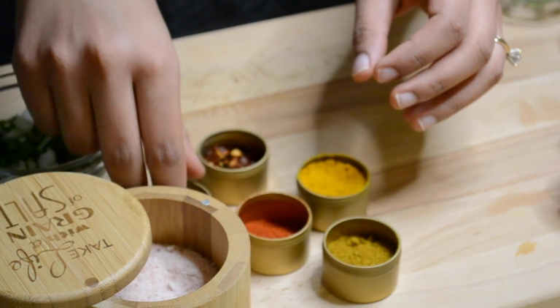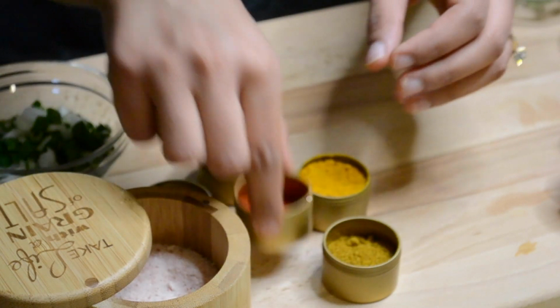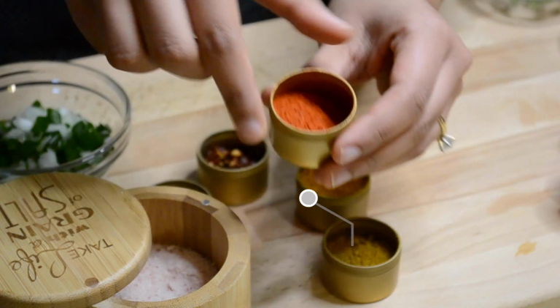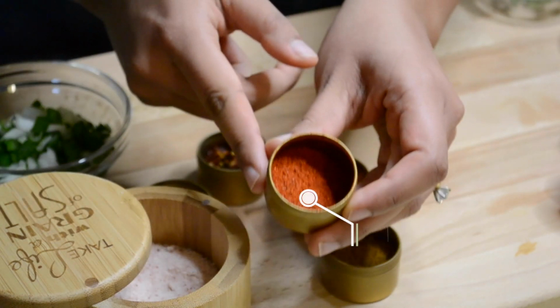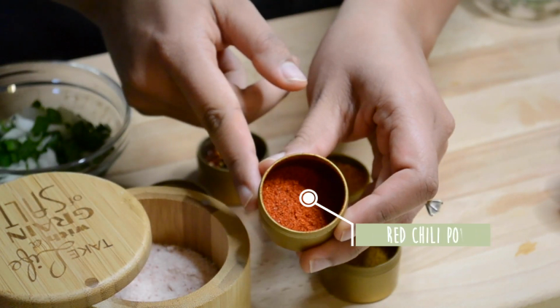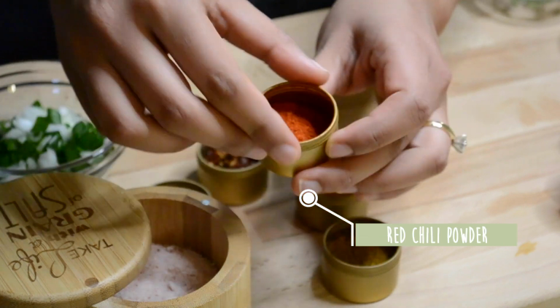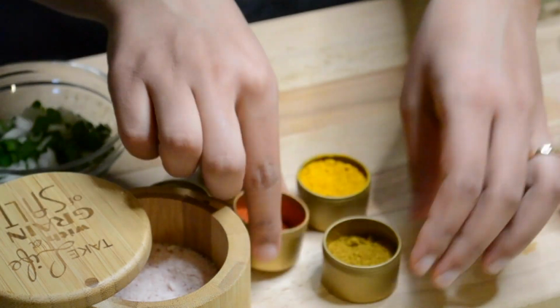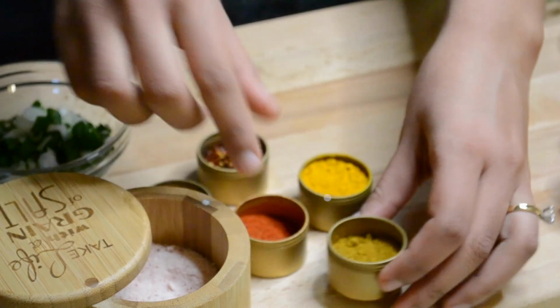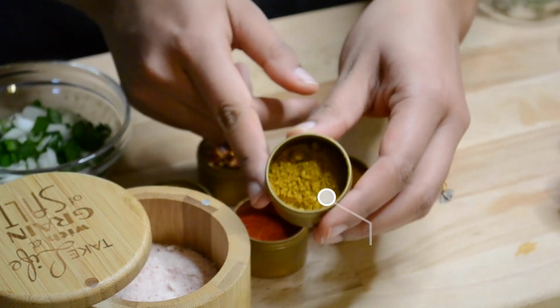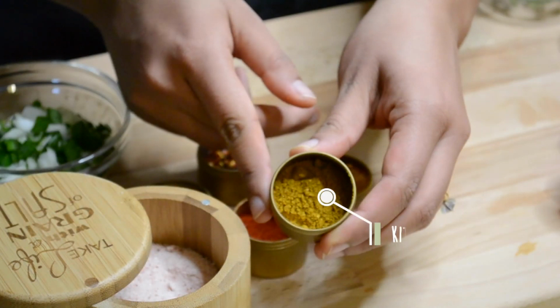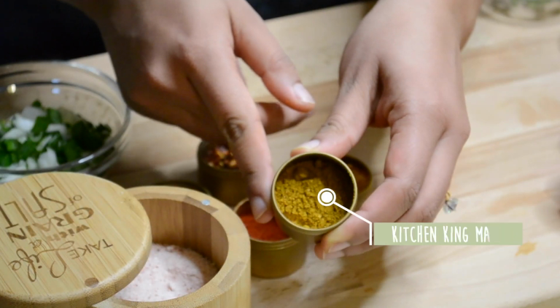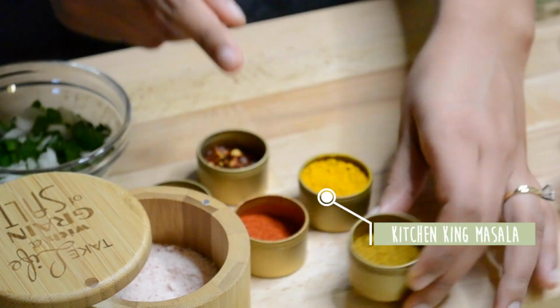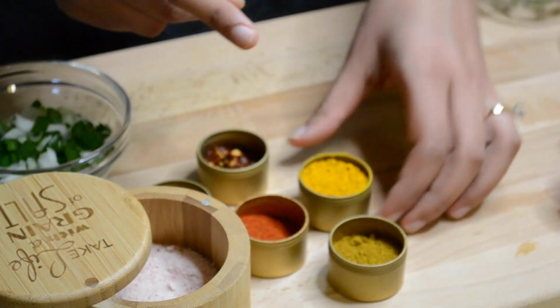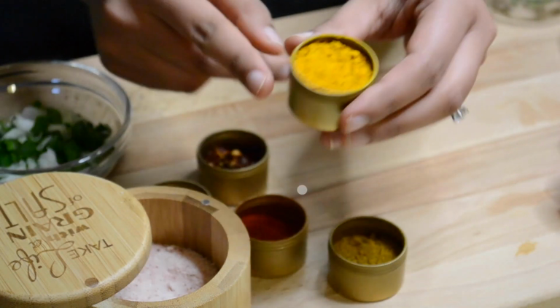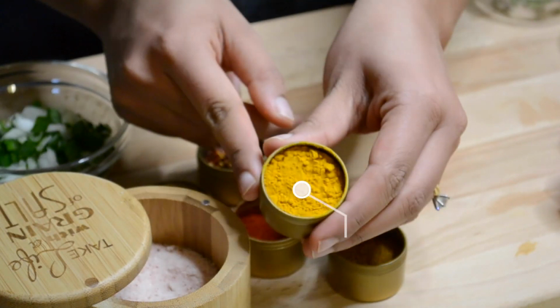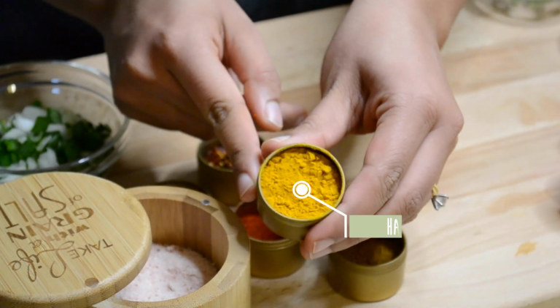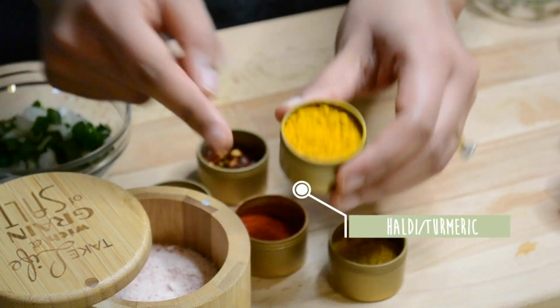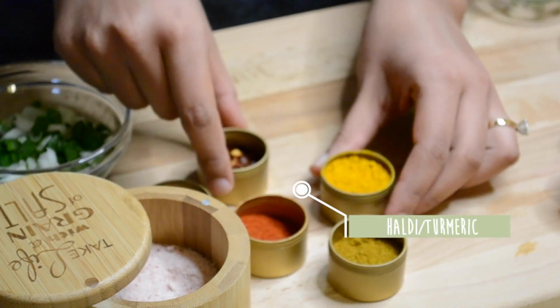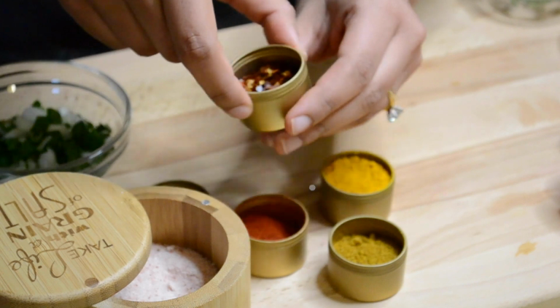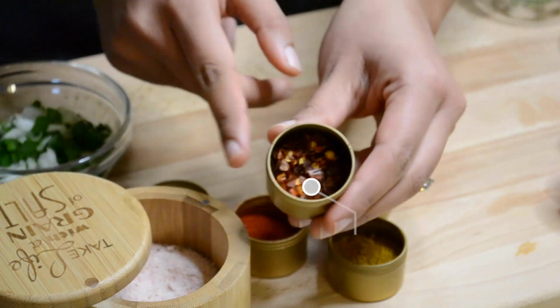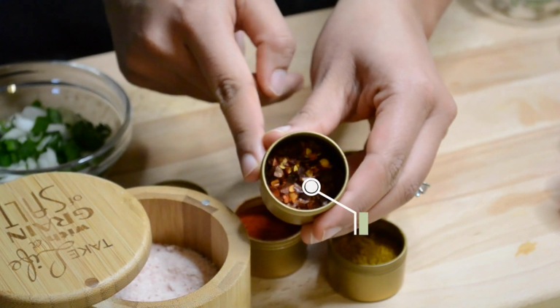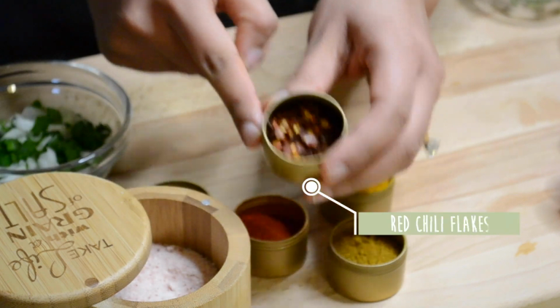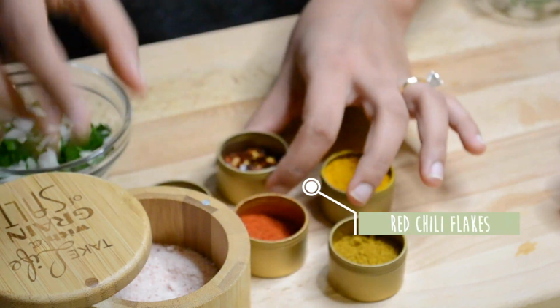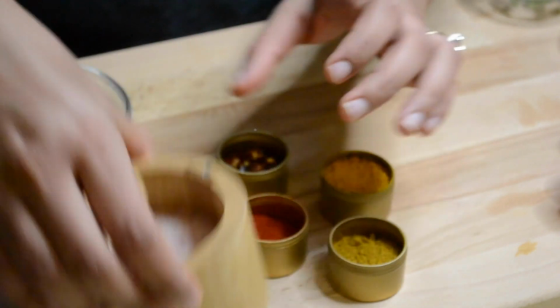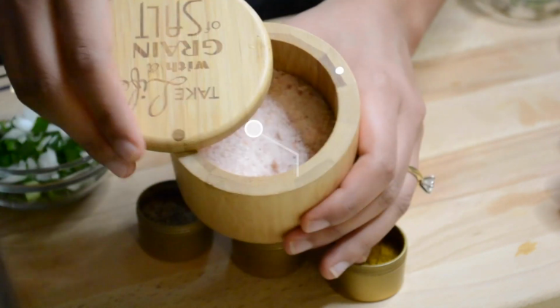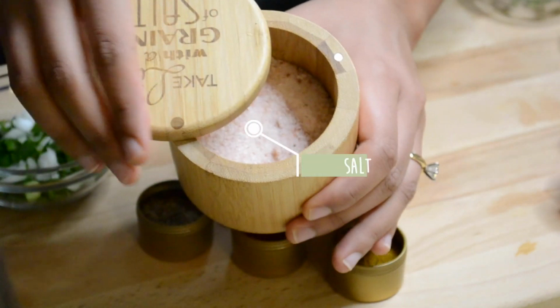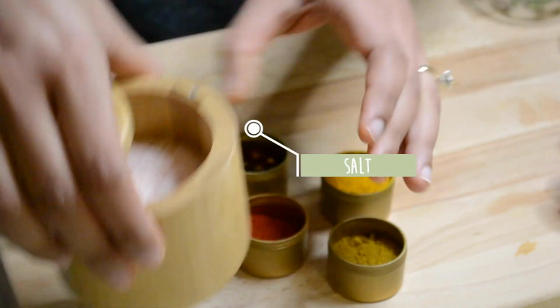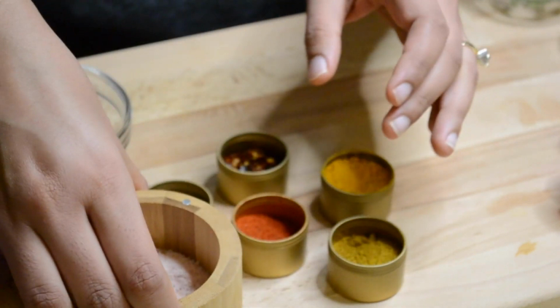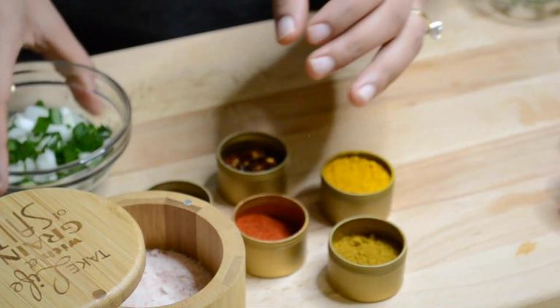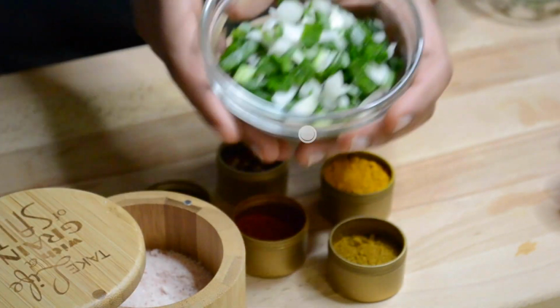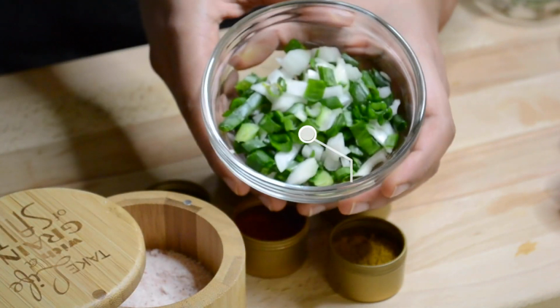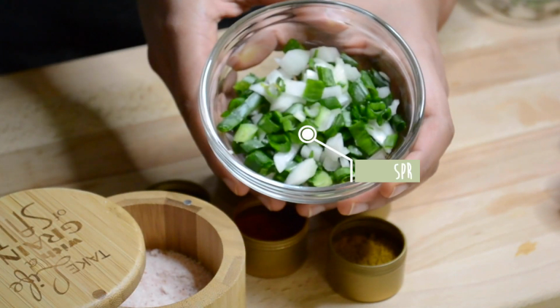Red chili powder, kitchen king masala — I'll link it down below — haldi also known as turmeric, red chili flakes, salt to taste, and spring onions from my mom's garden.